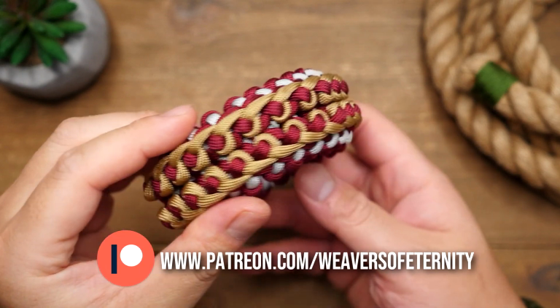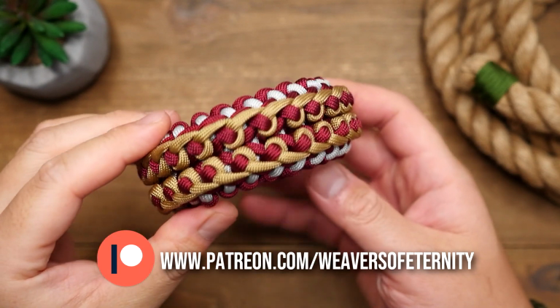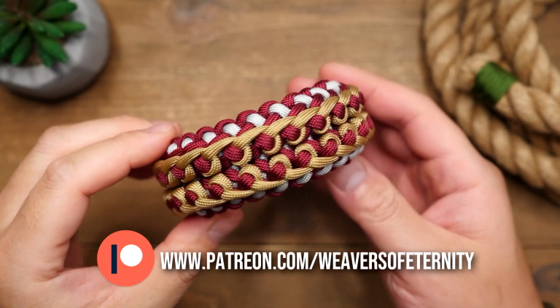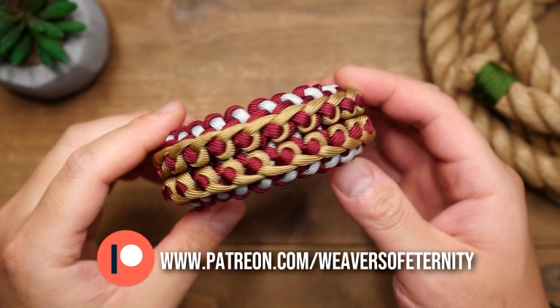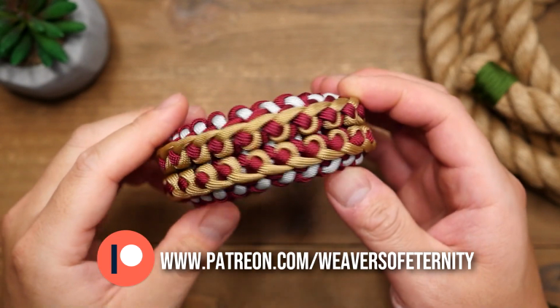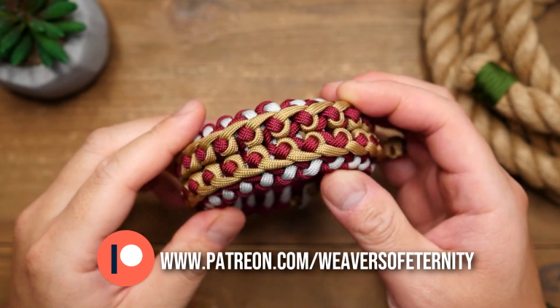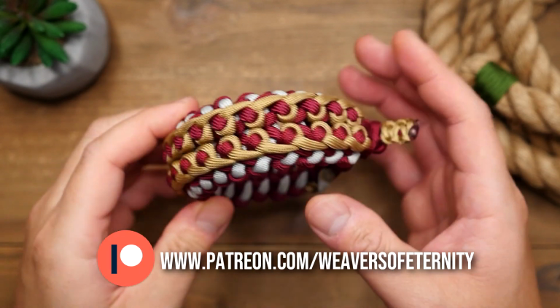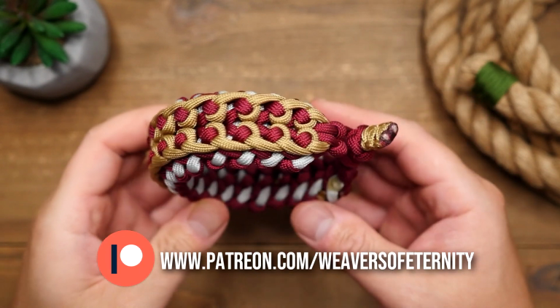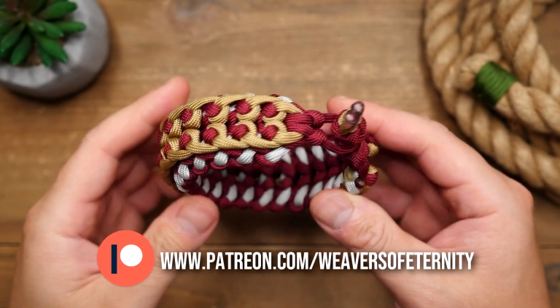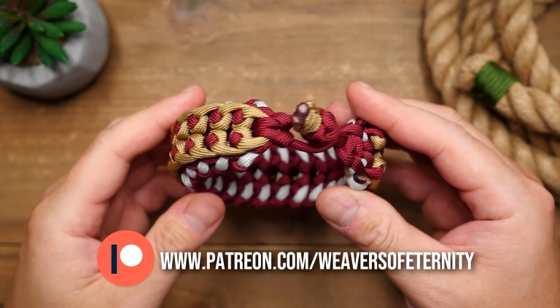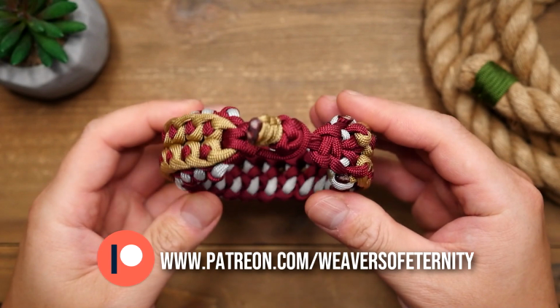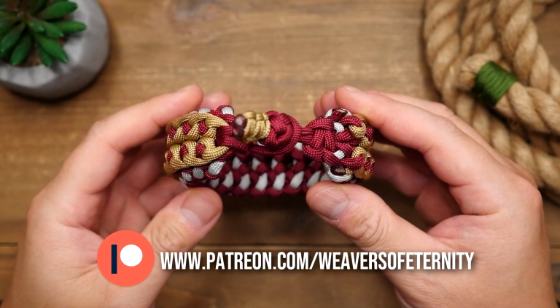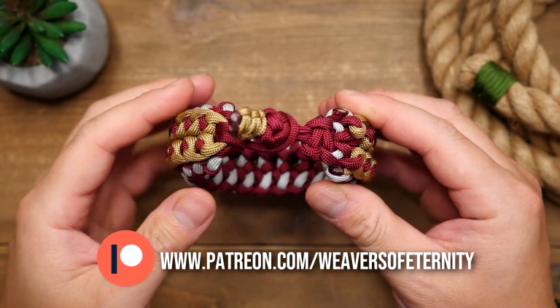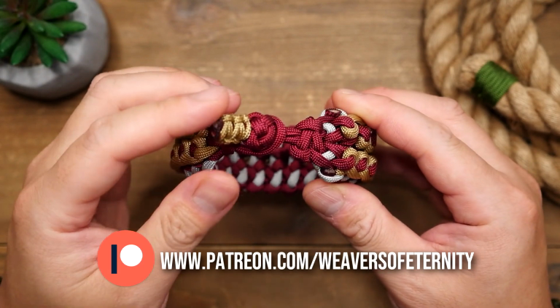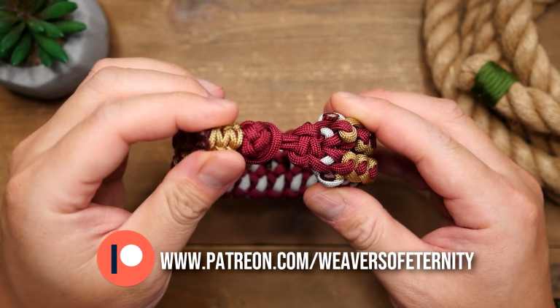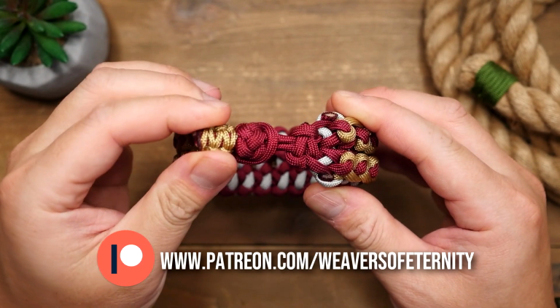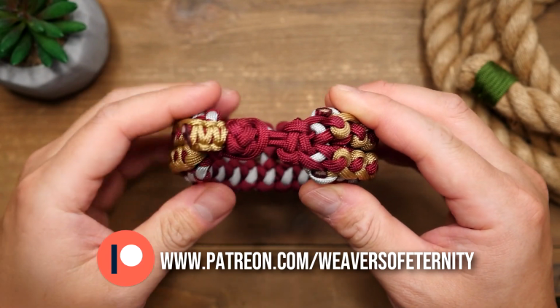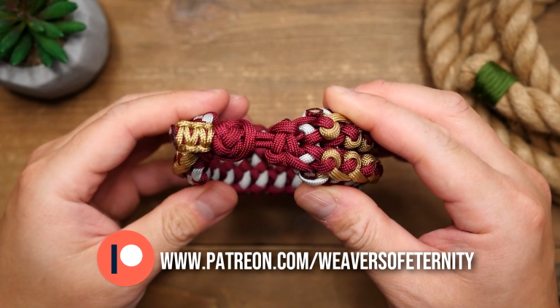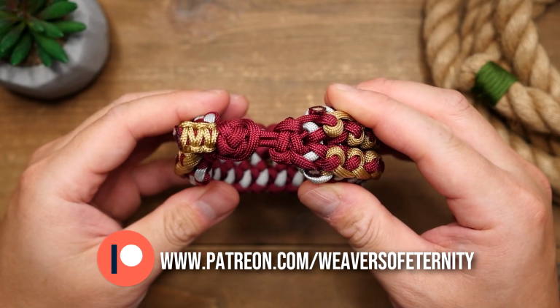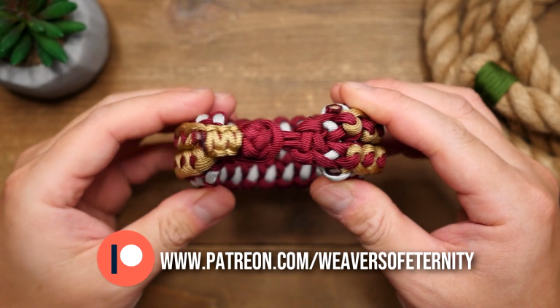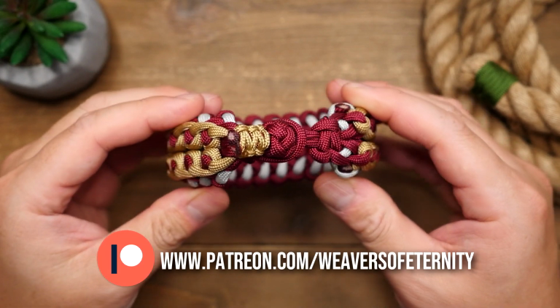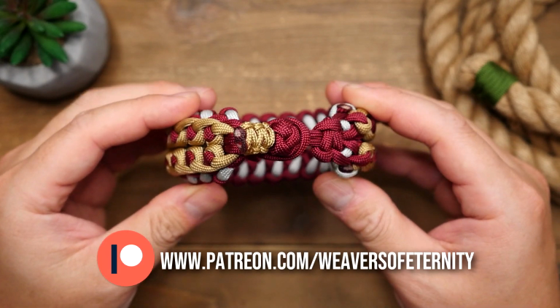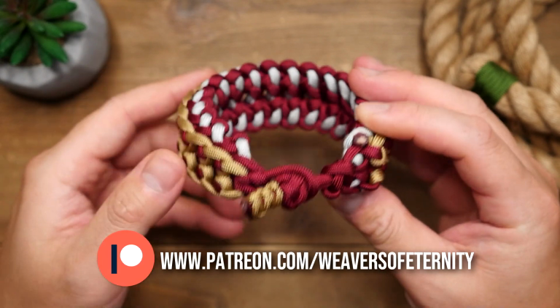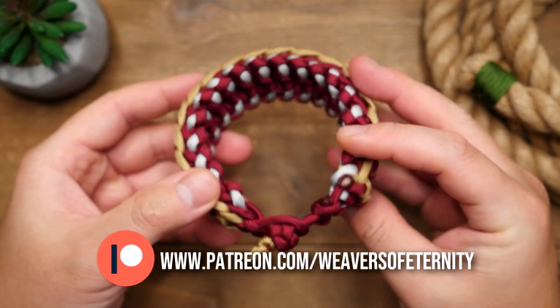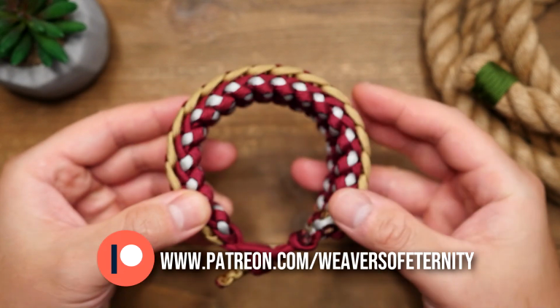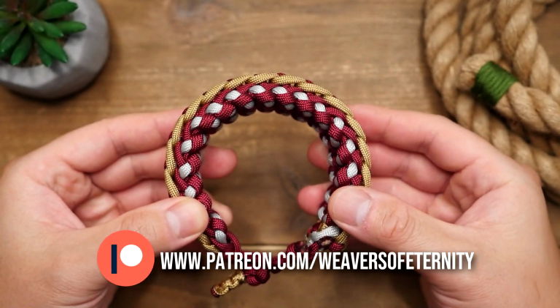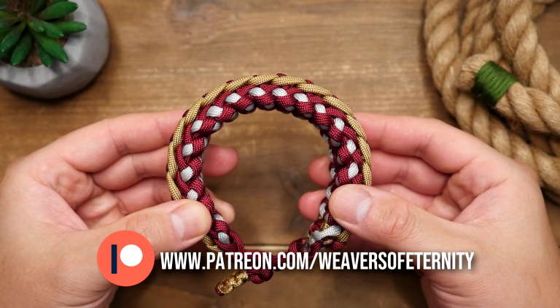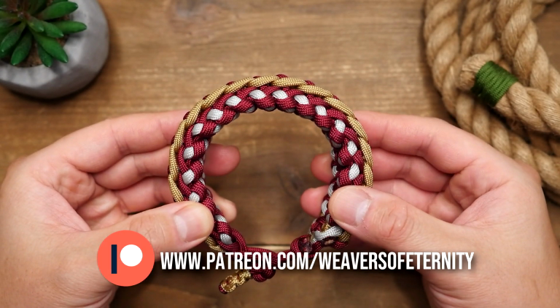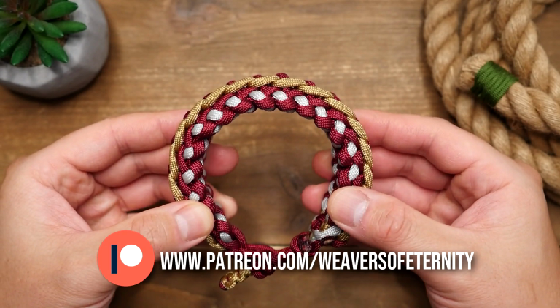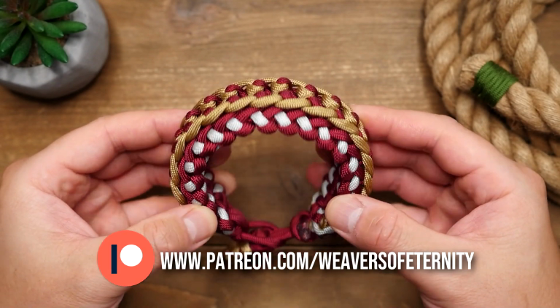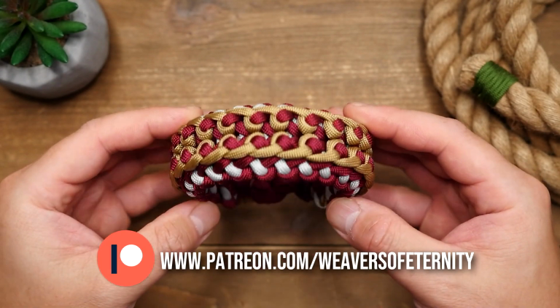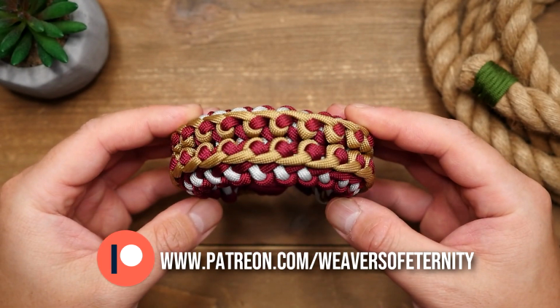I love how organic it looks with these details going down the front. It's also very flexible despite being on the slightly thicker side, which is great as it makes it super comfy to wear as well.